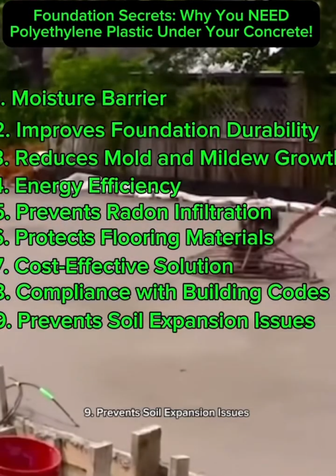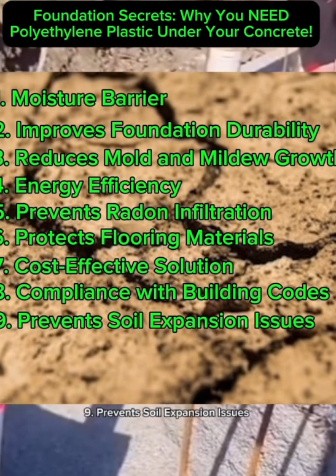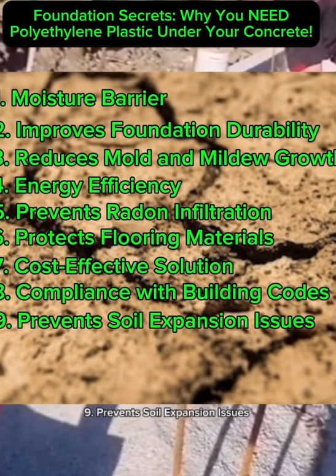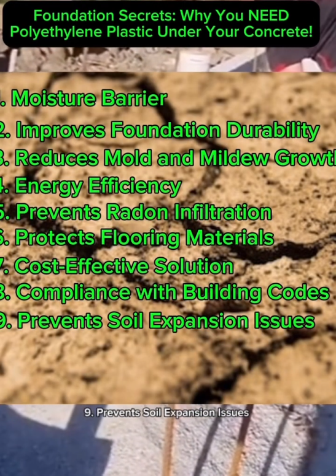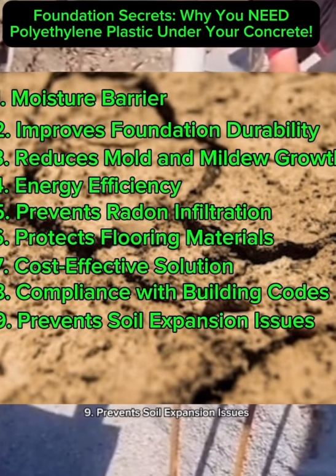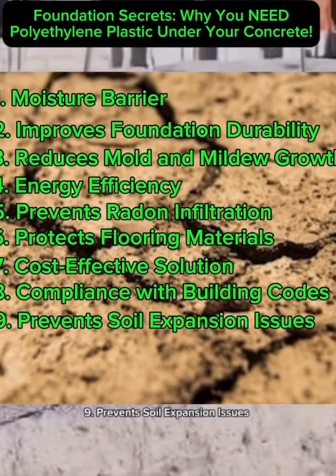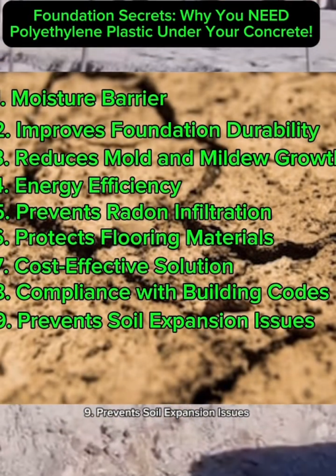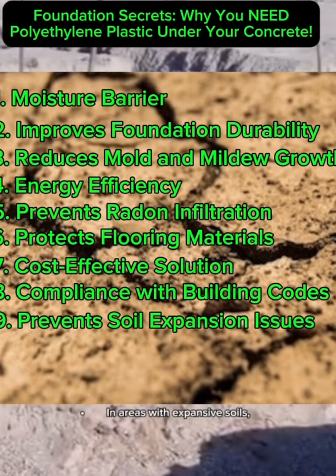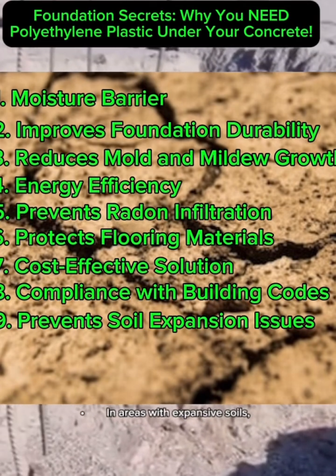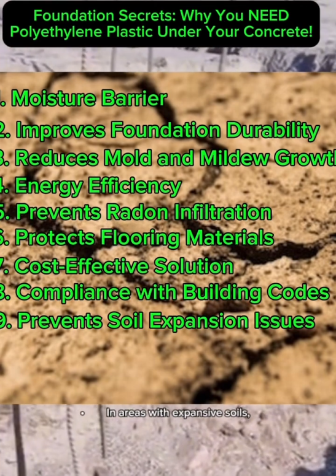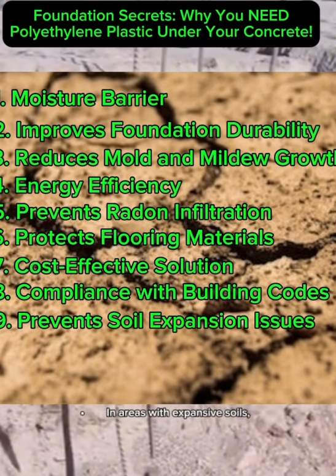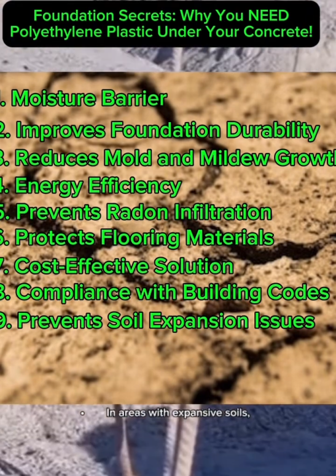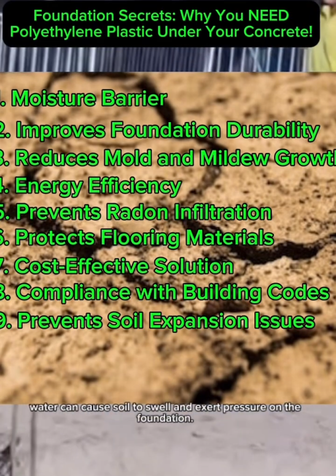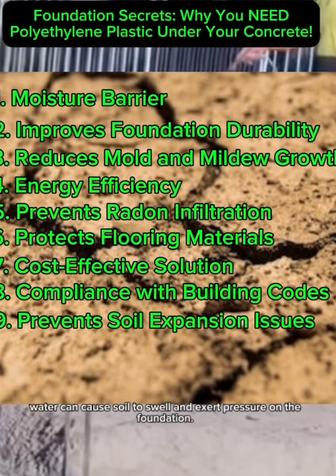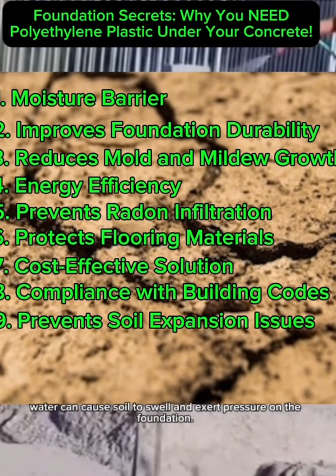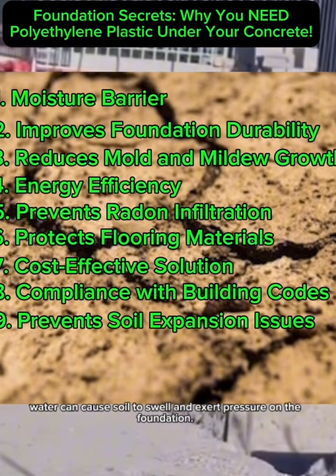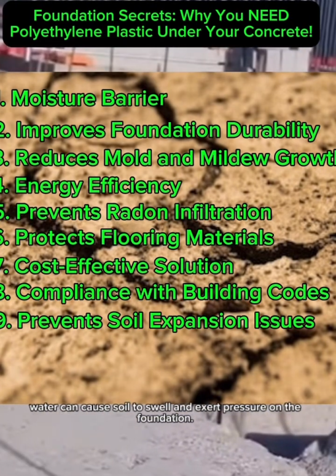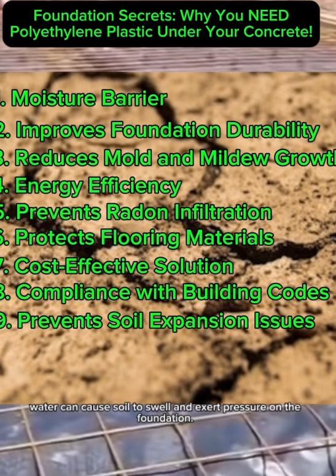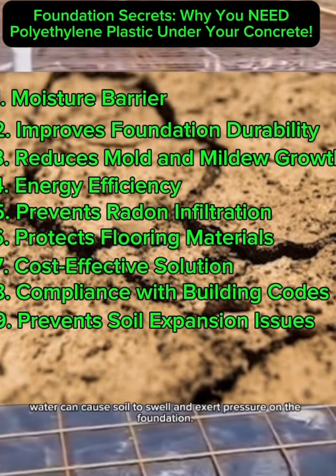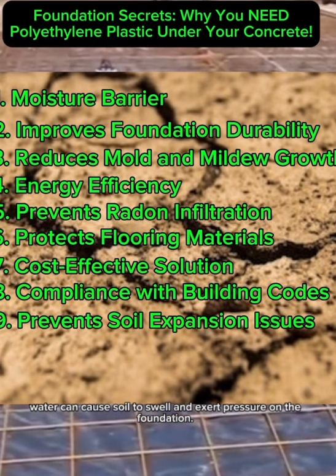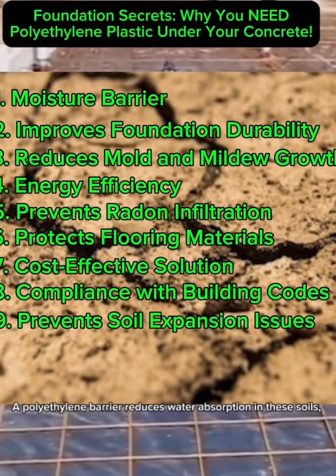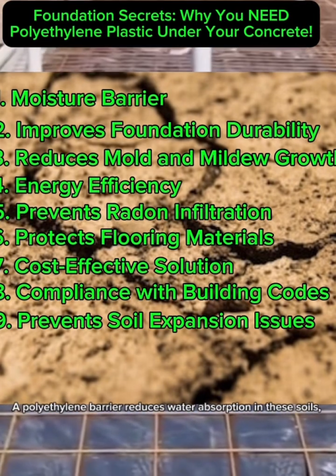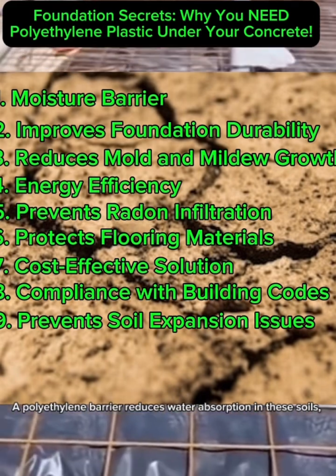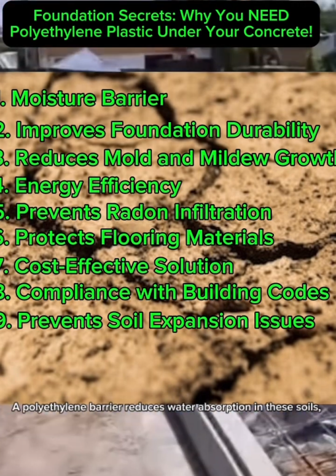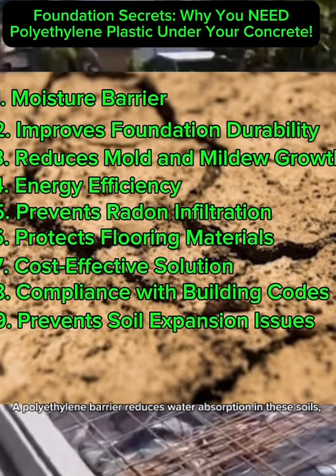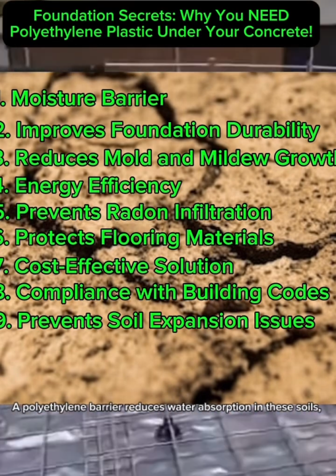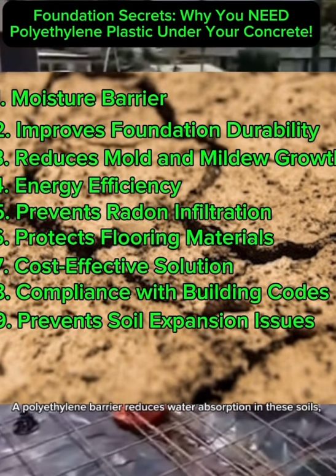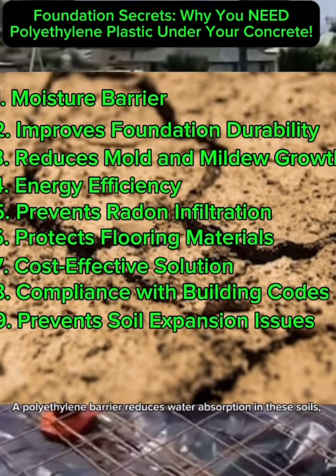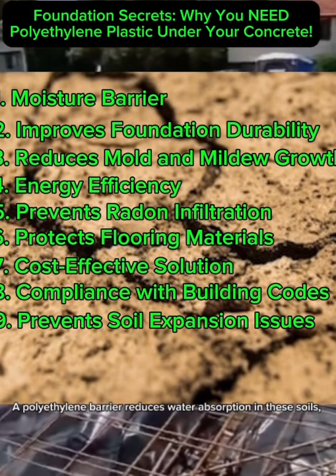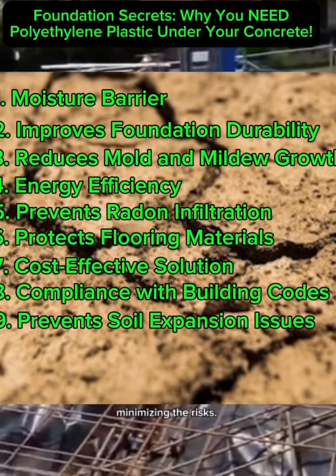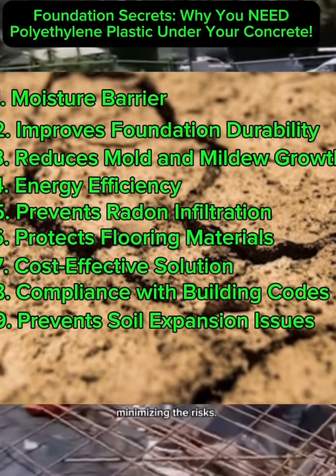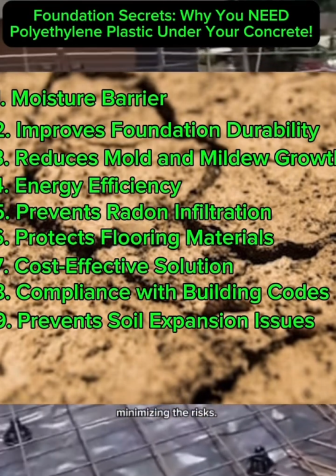9. Prevents Soil Expansion Issues. In areas with expansive soils, water can cause soil to swell and exert pressure on the foundation. A polyethylene barrier reduces water absorption in these soils, minimizing the risks.